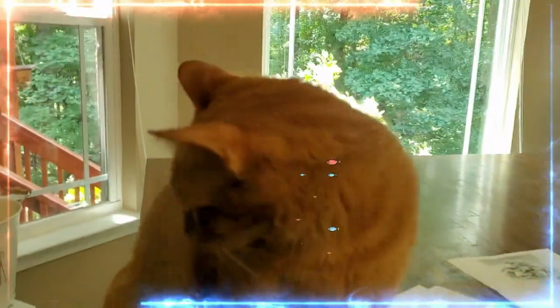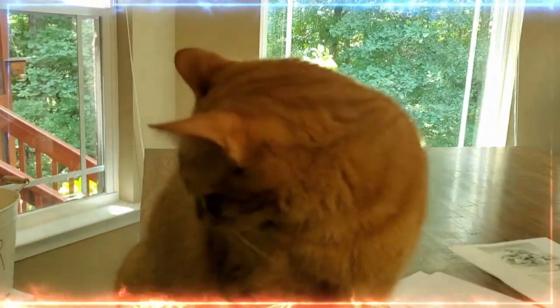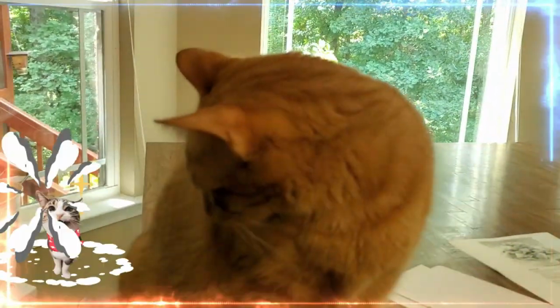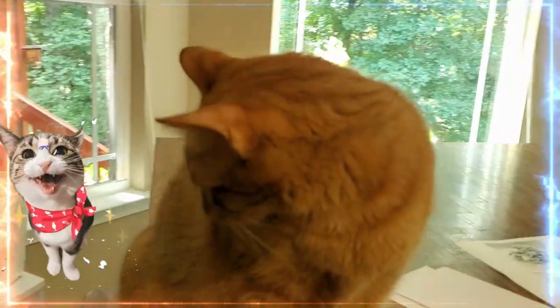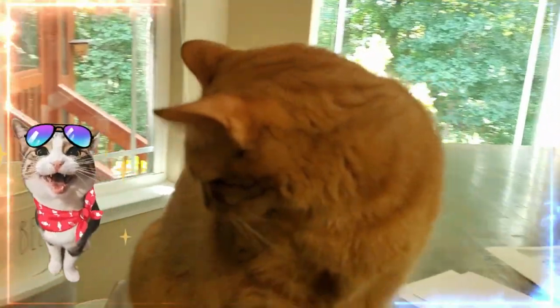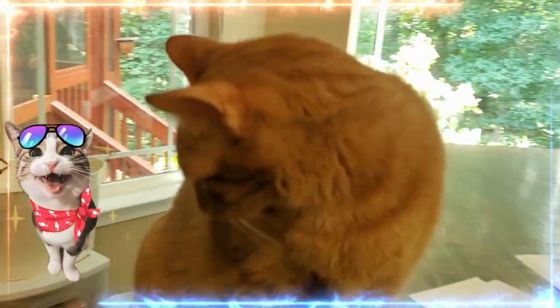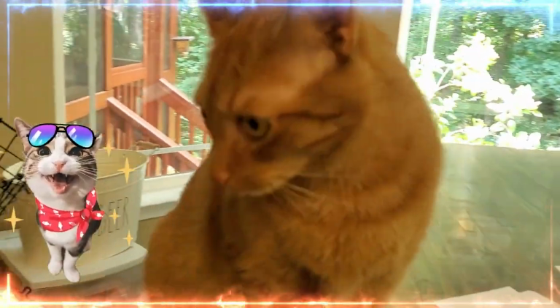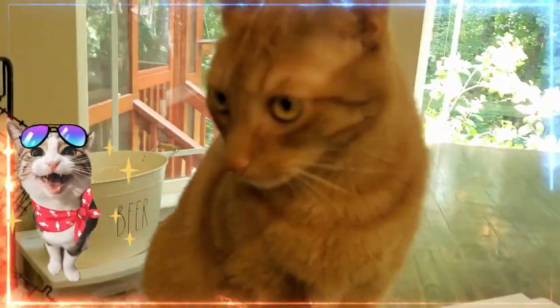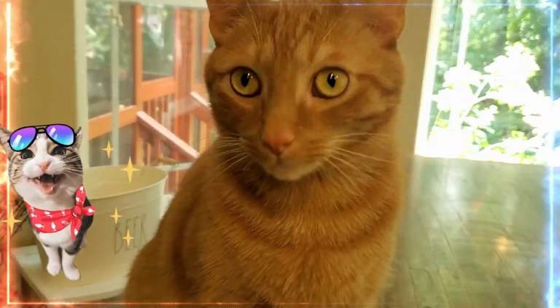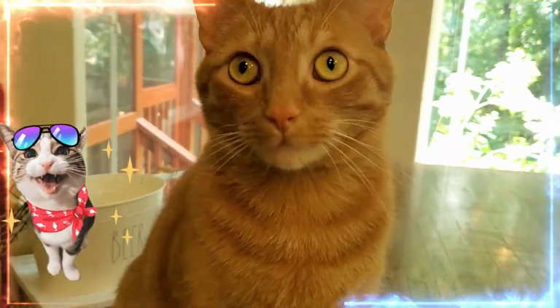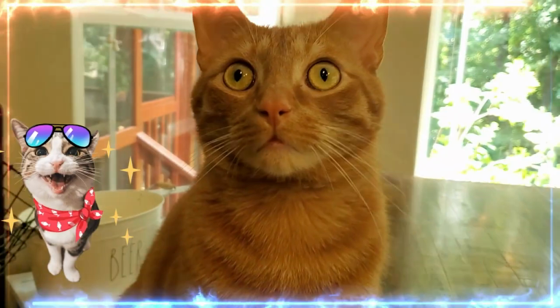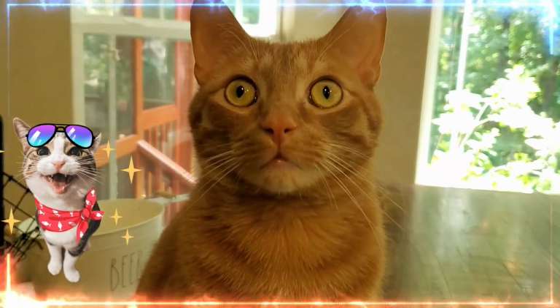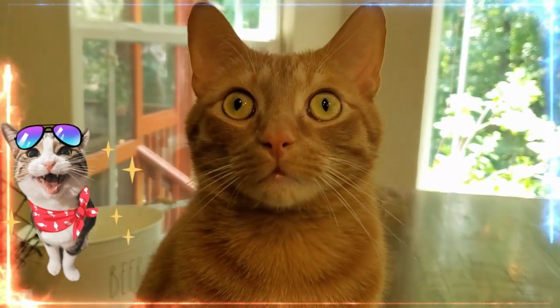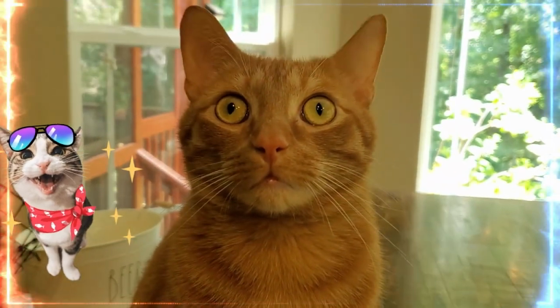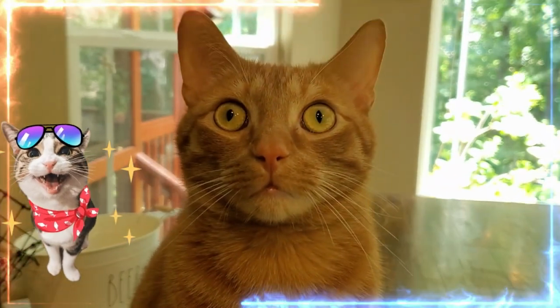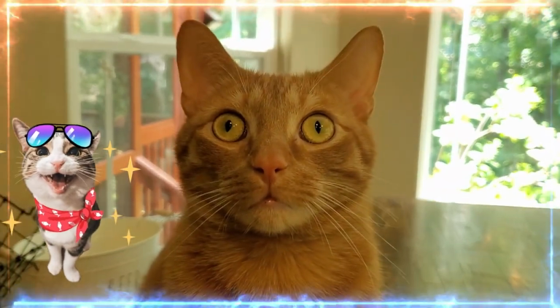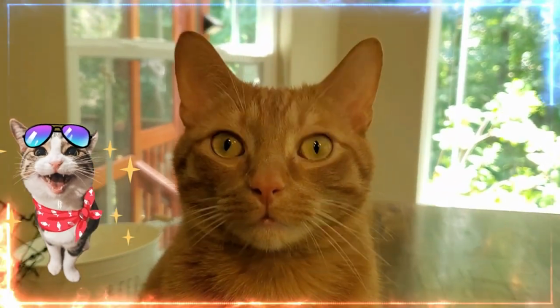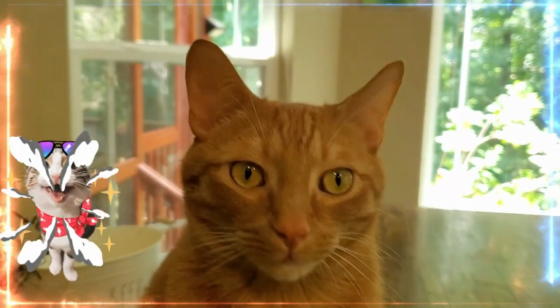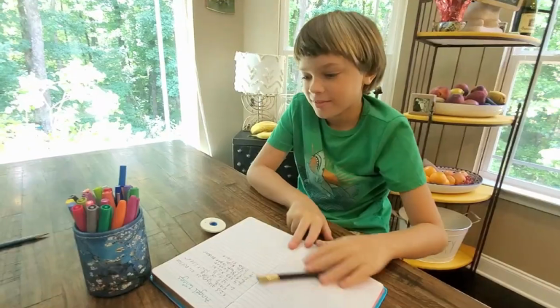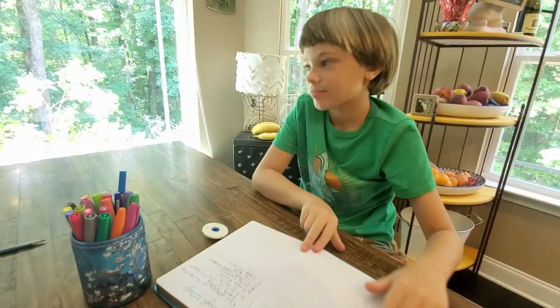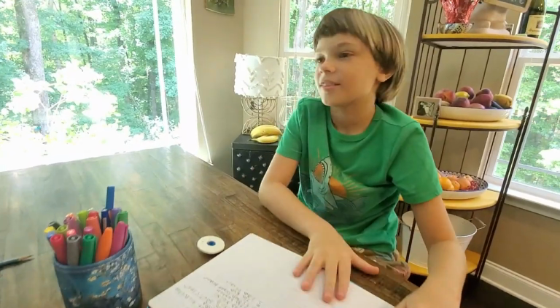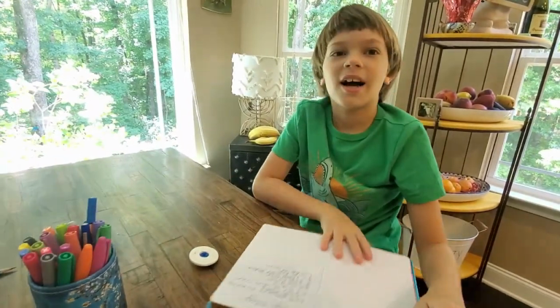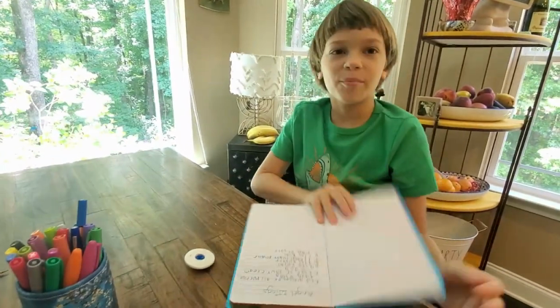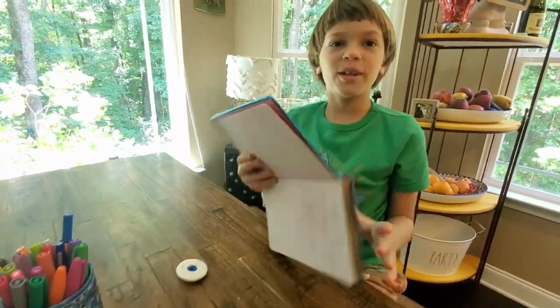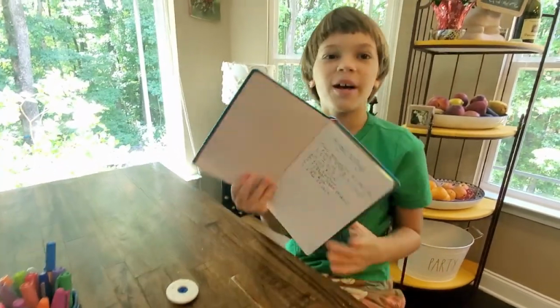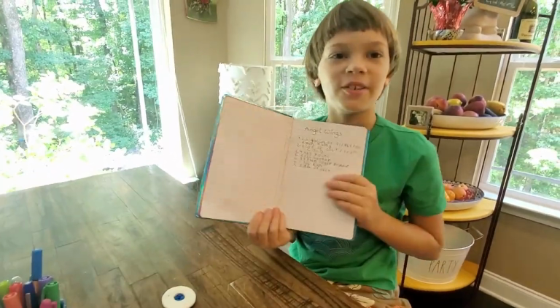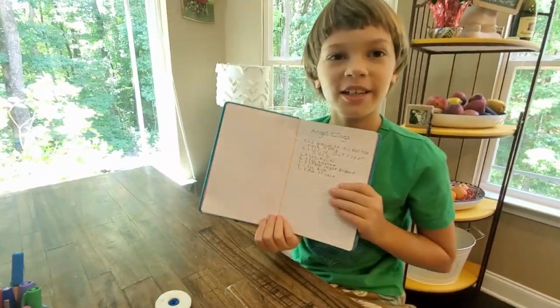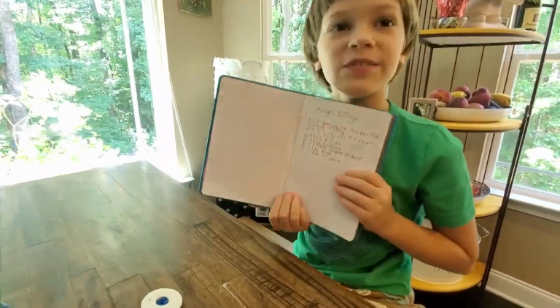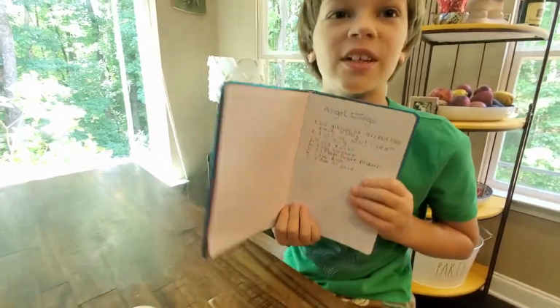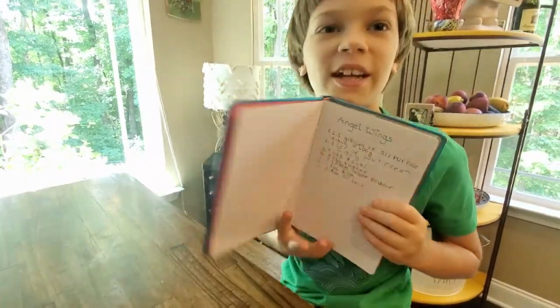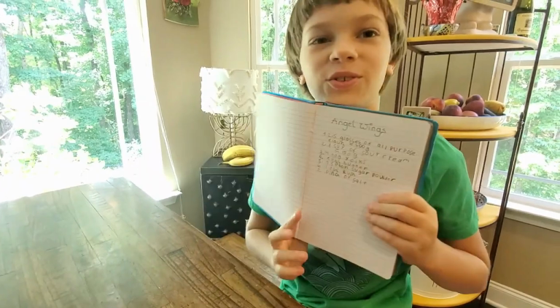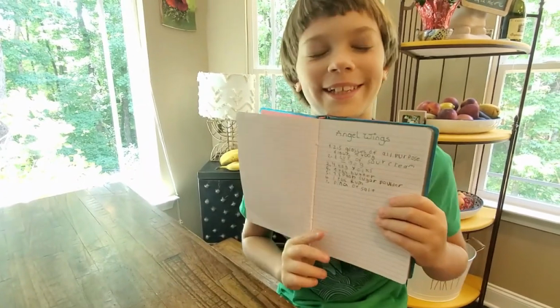They're so yummy. I can't wait to help. I'm putting my ingredients for angel wings.